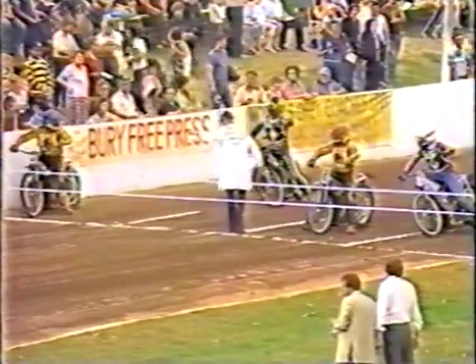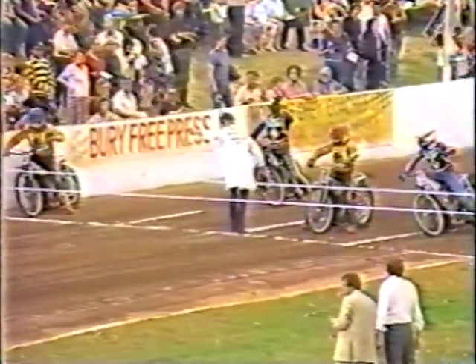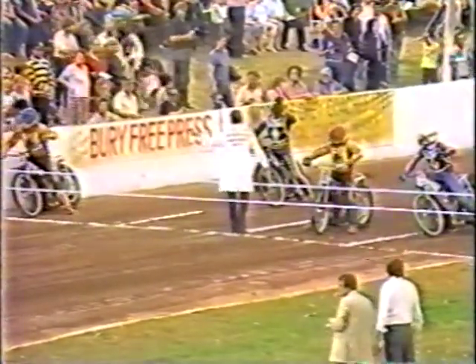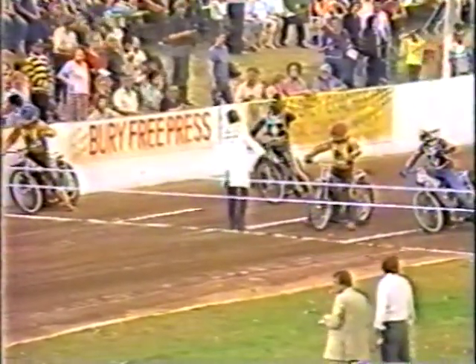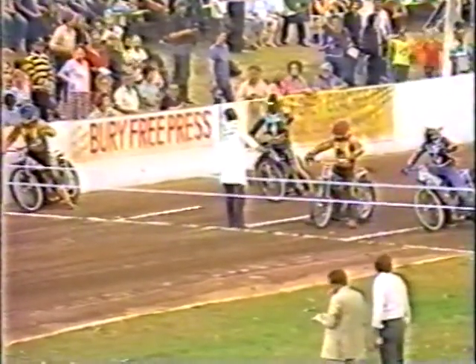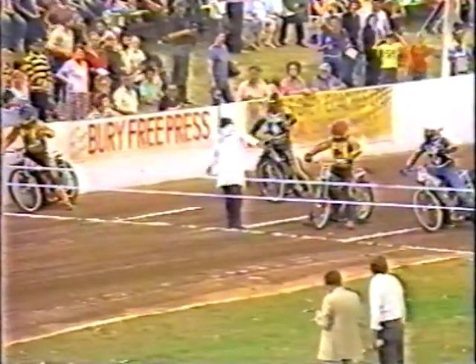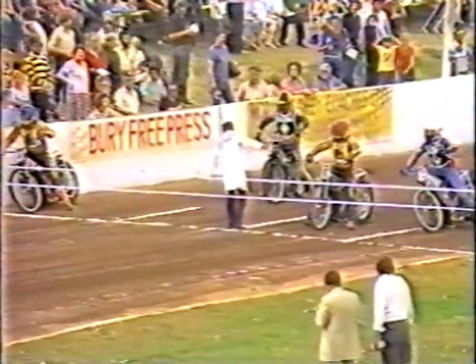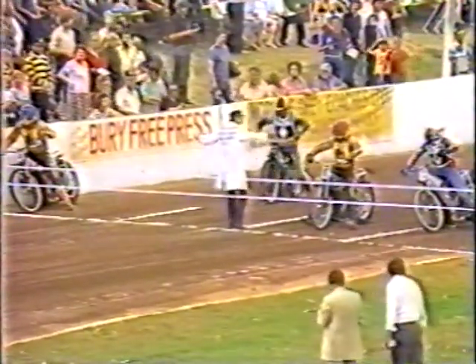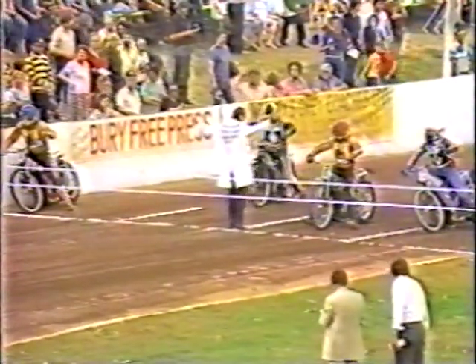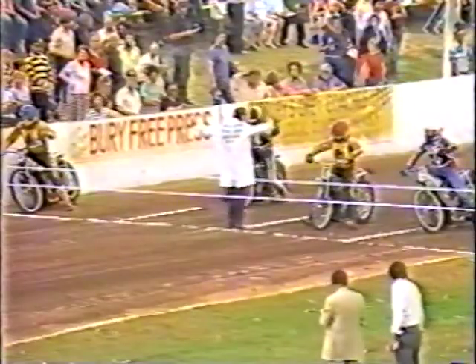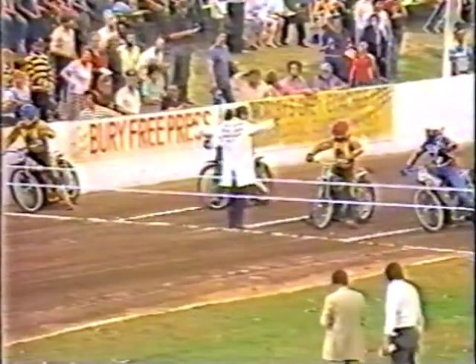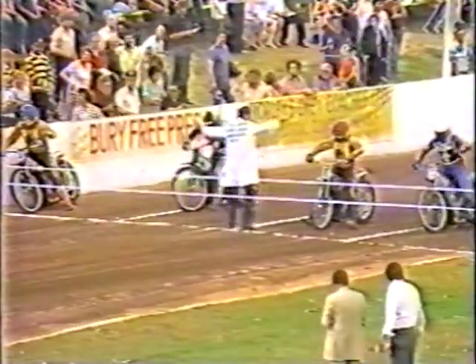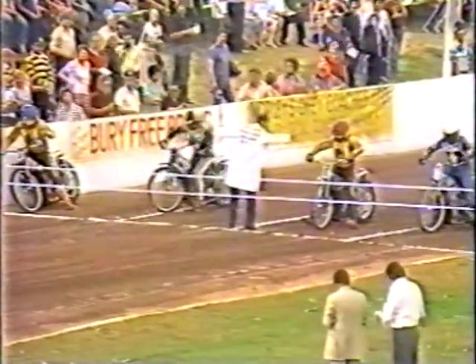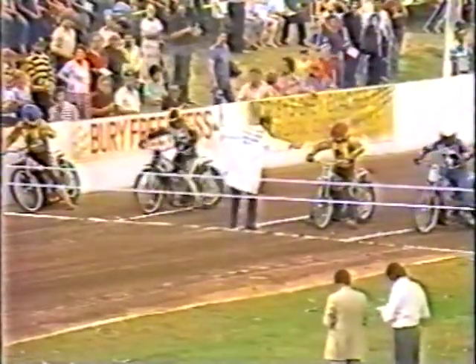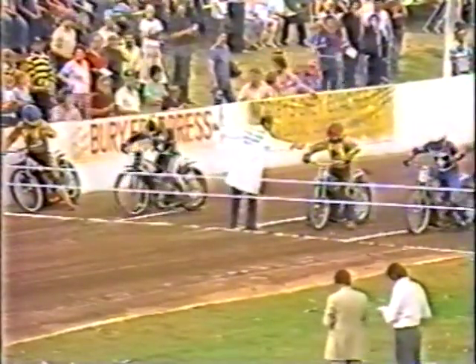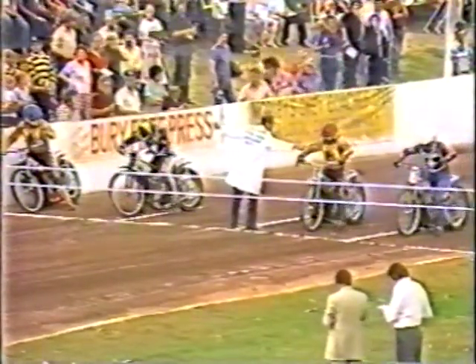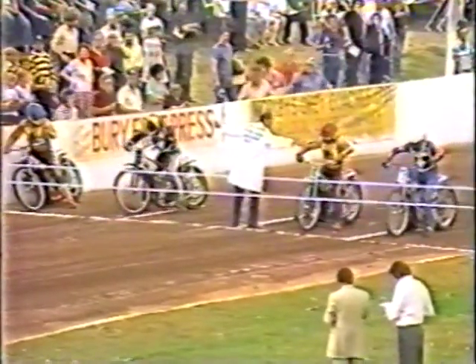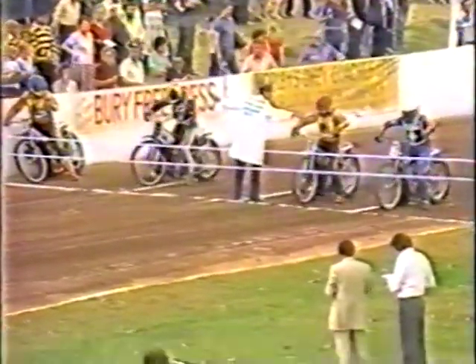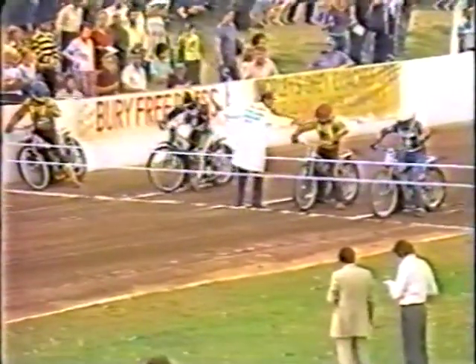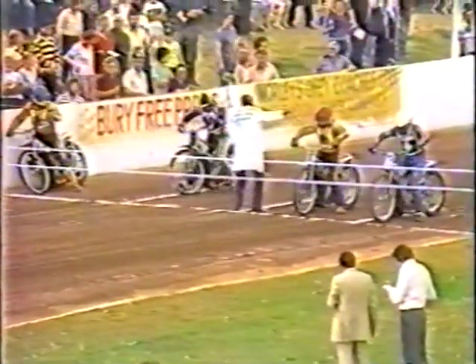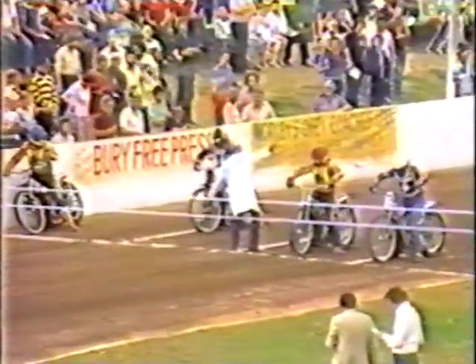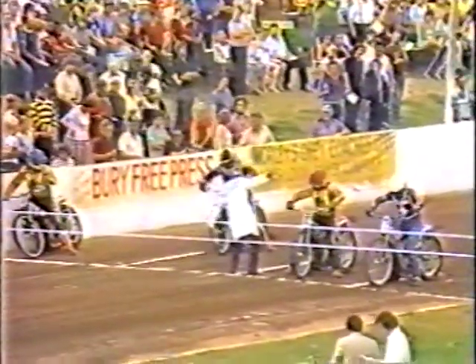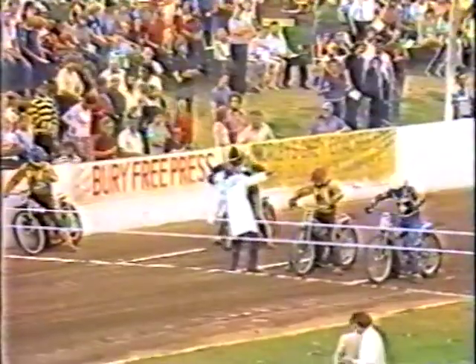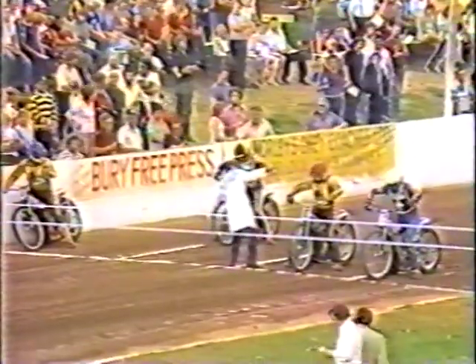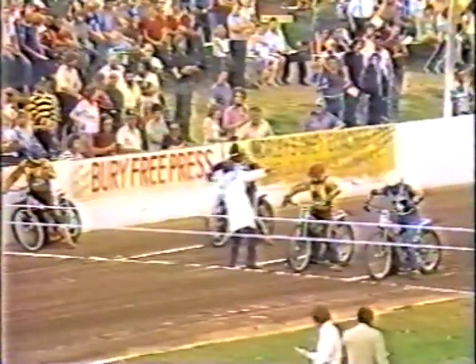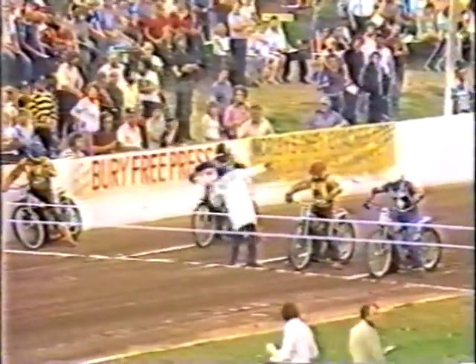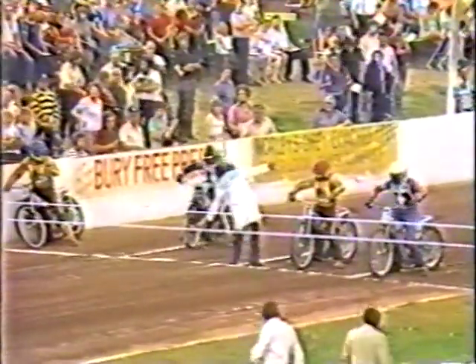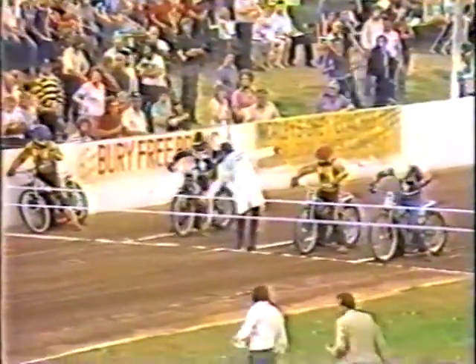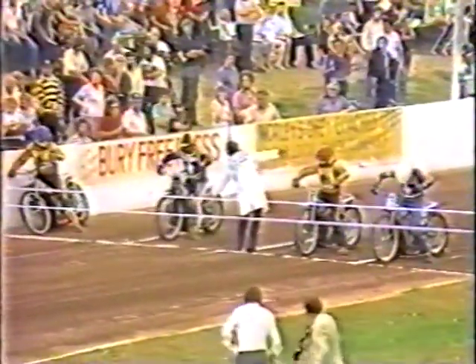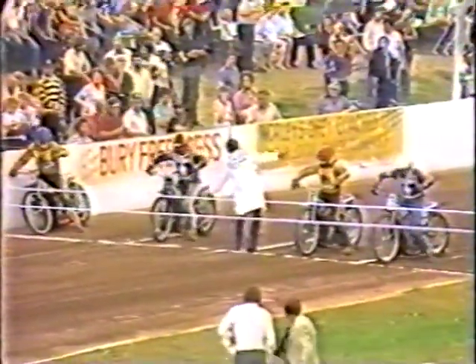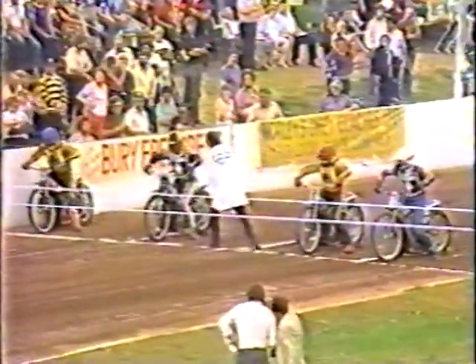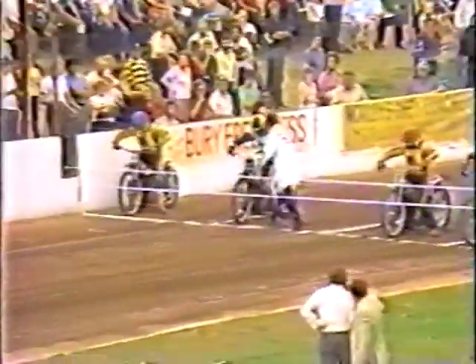Mildenhall versus Newcastle, heat number one. The line-up riding in red for the home side is Ray Bales; in blue, it's Richard Knight. Rod Hunter in white for the visitors, and in yellow and black, the veteran of the visiting side, Tom Owen.